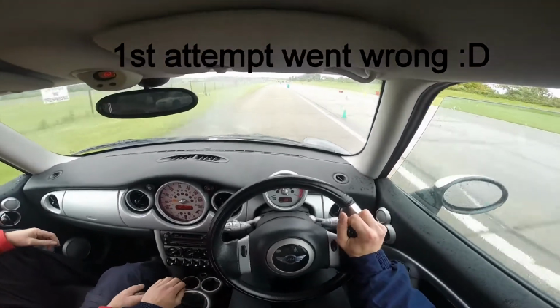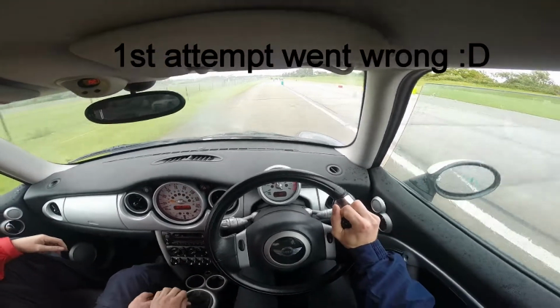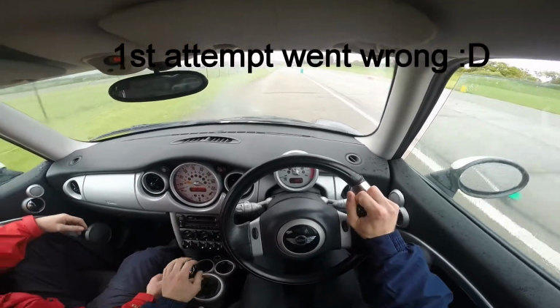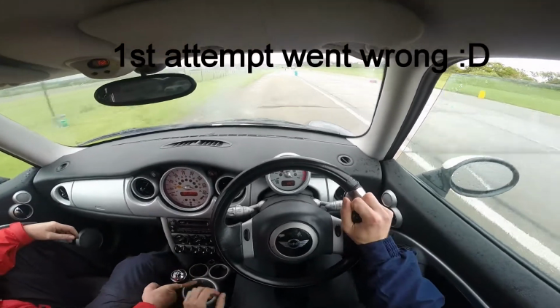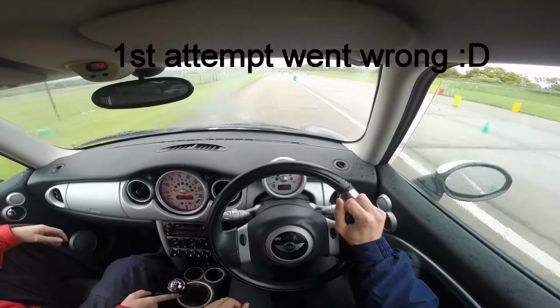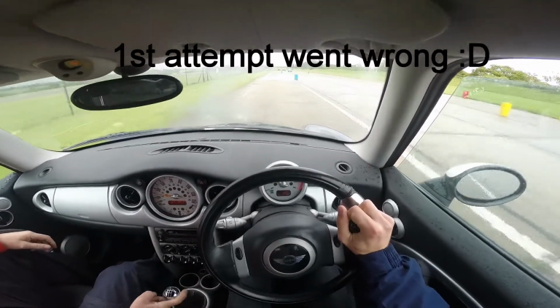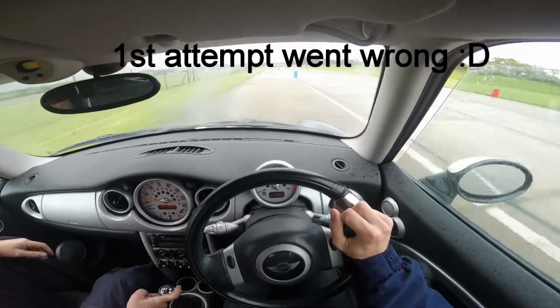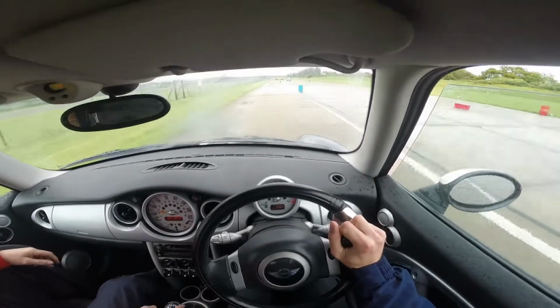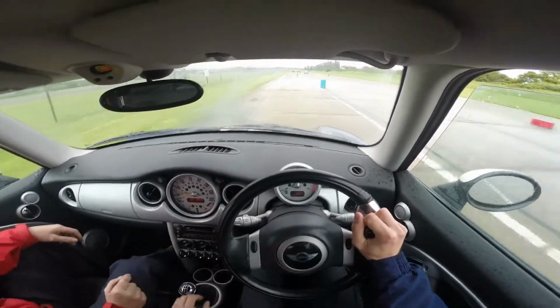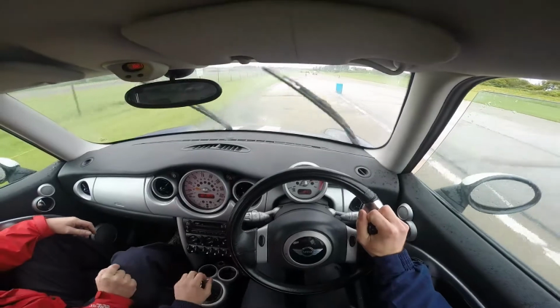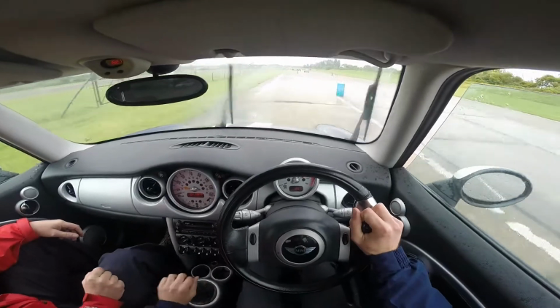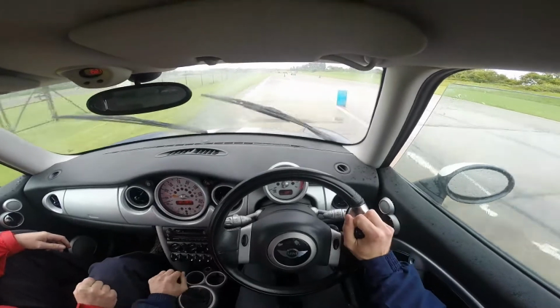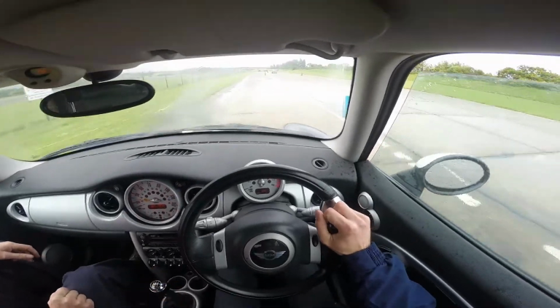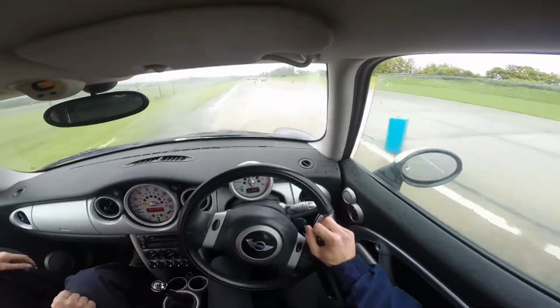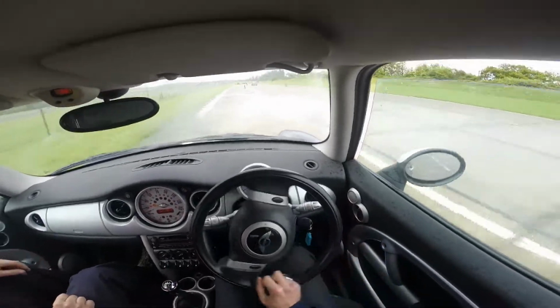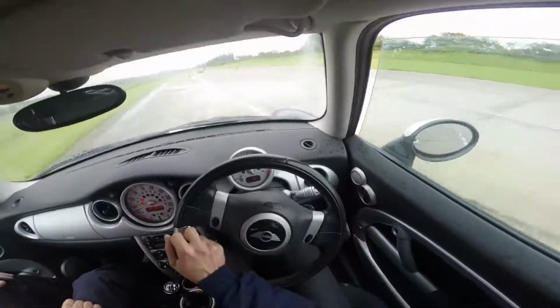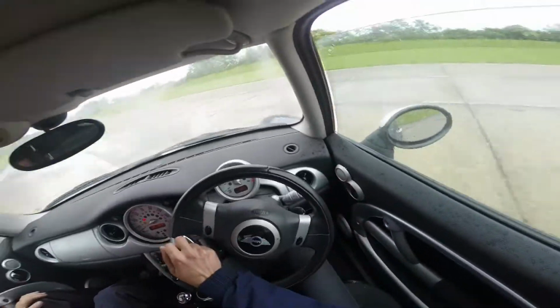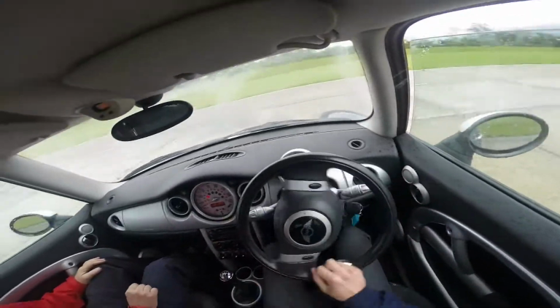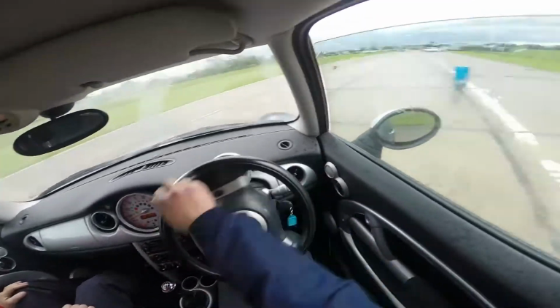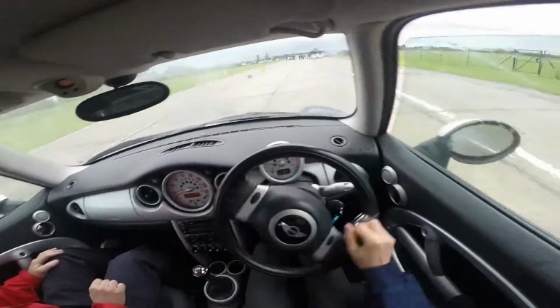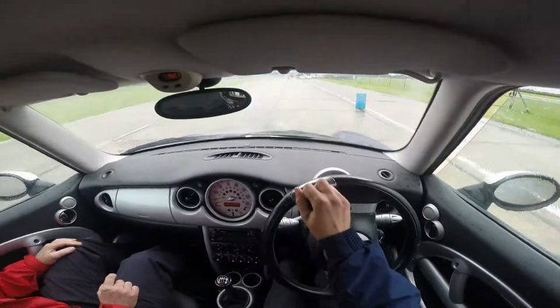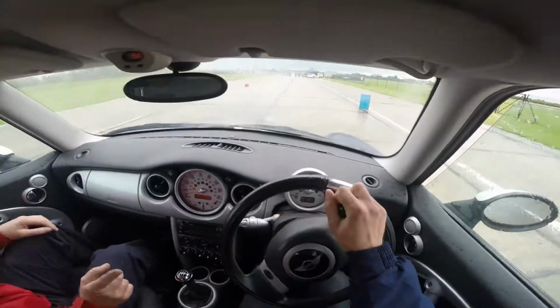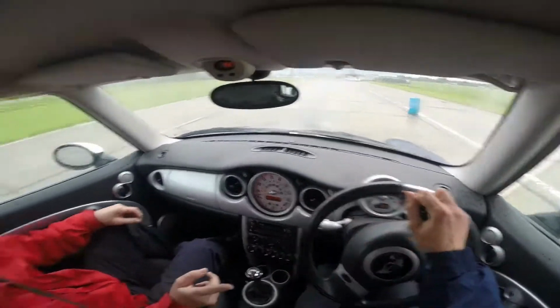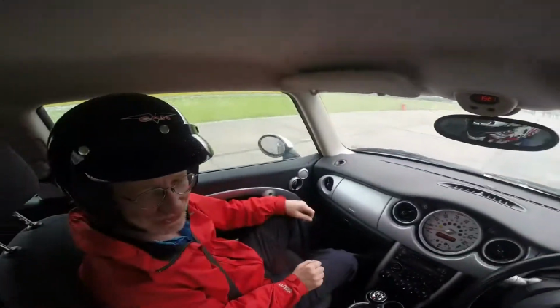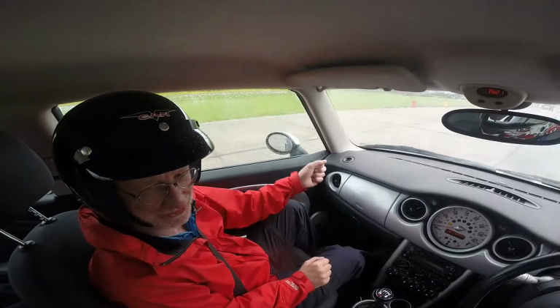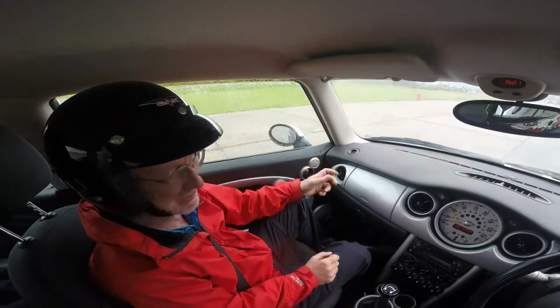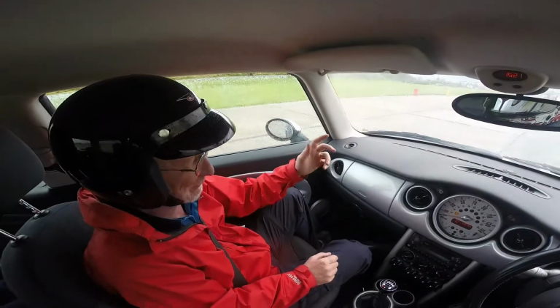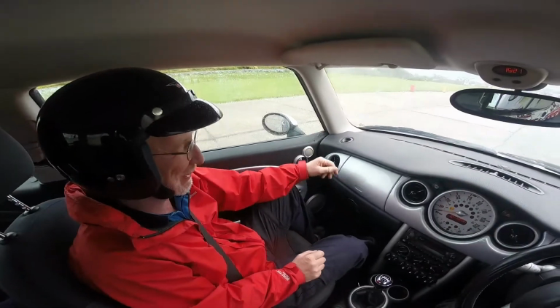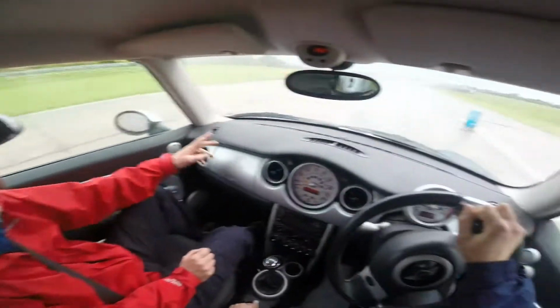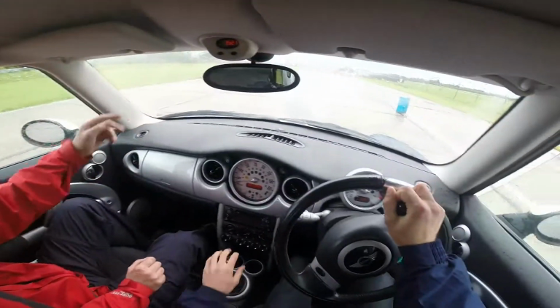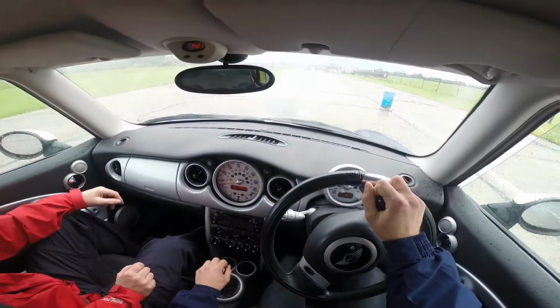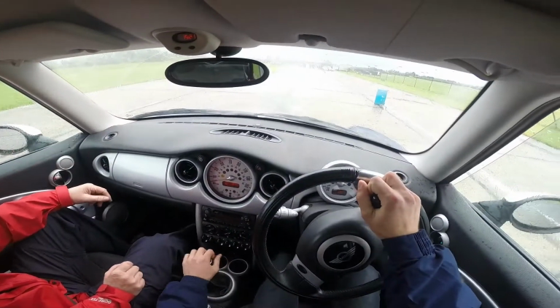First gear, first gear, go back in first. Oh my god, good recovery! Yeah, you see, you used to — yeah, we were going places Todd. No worries.